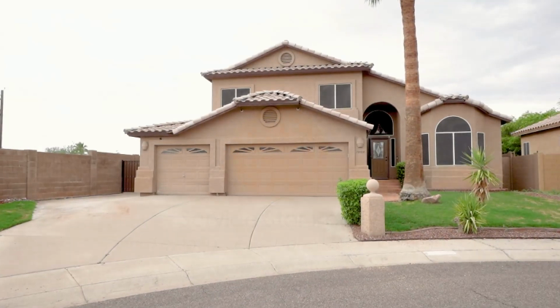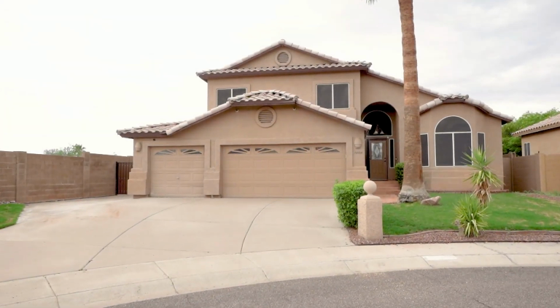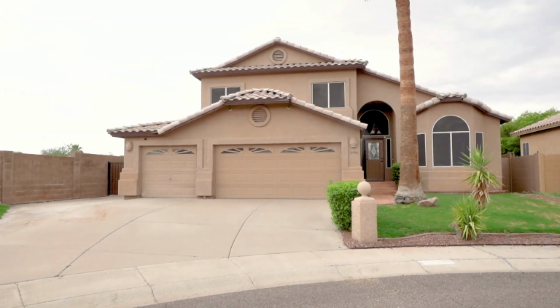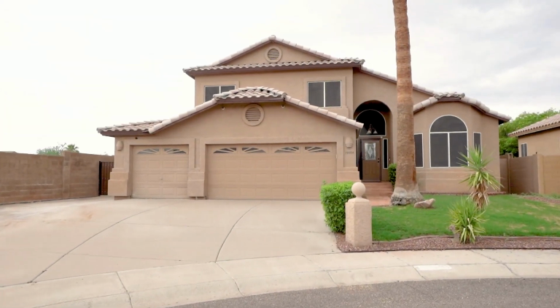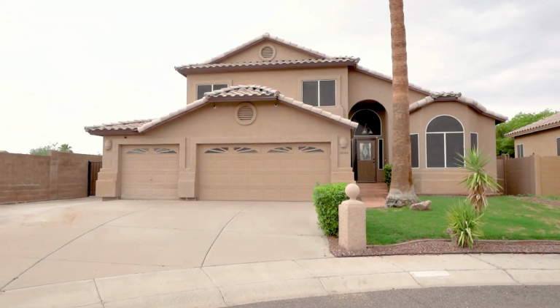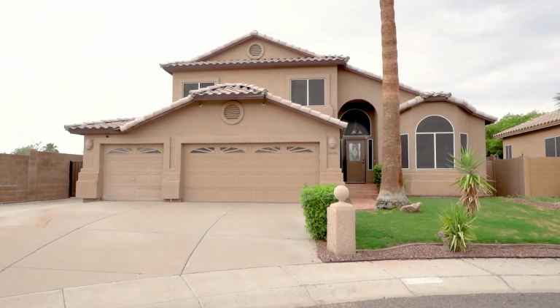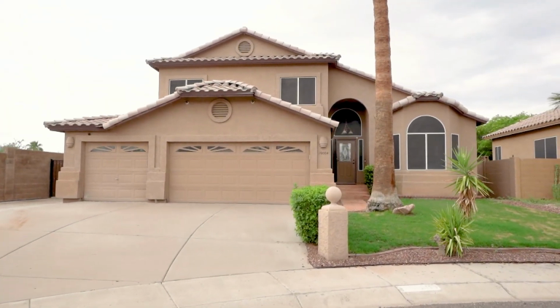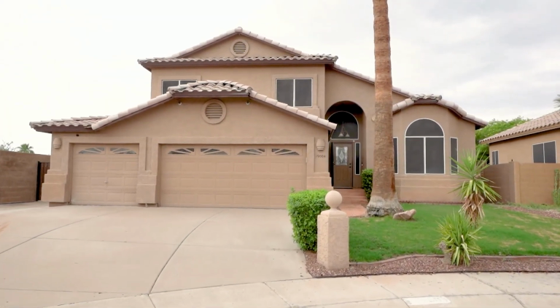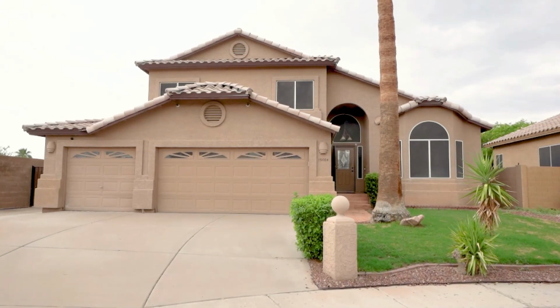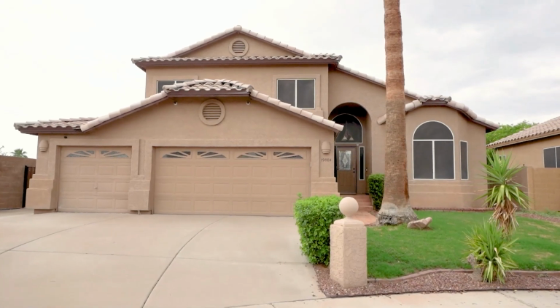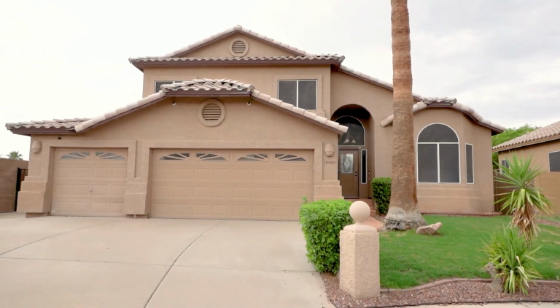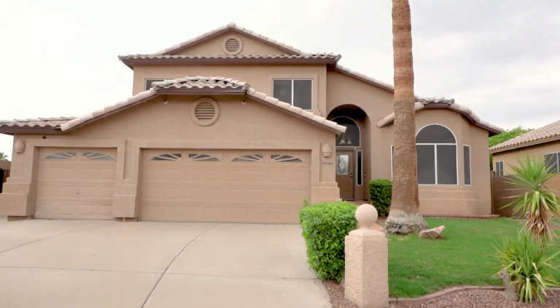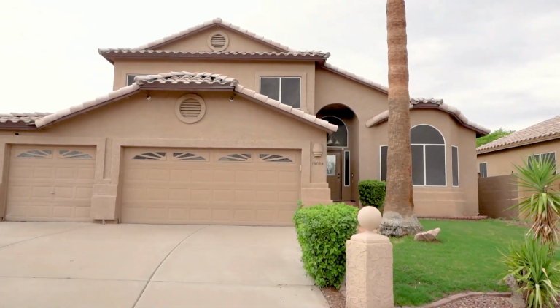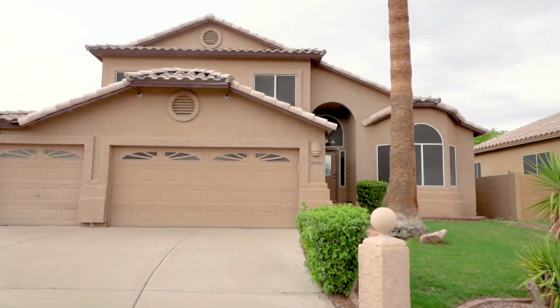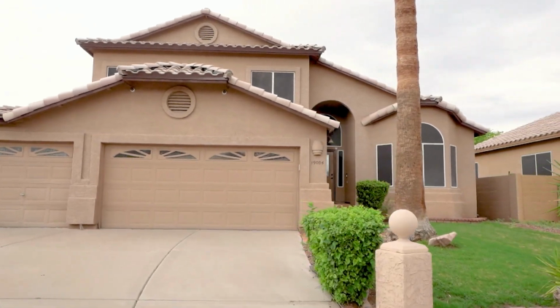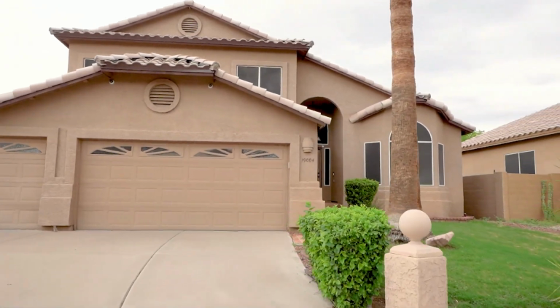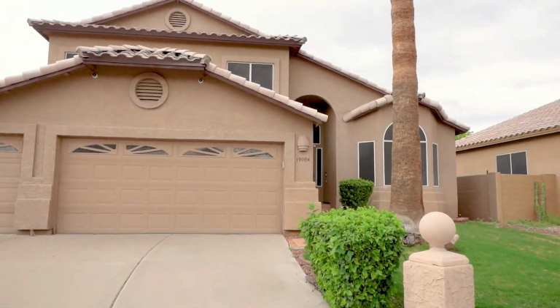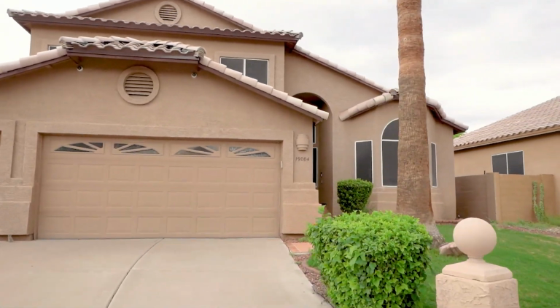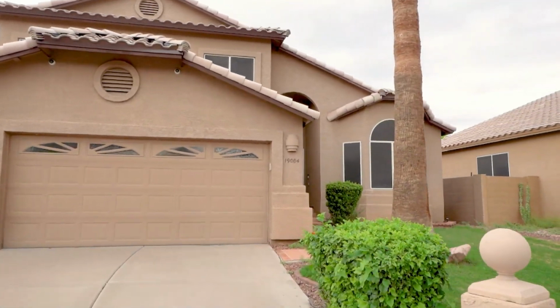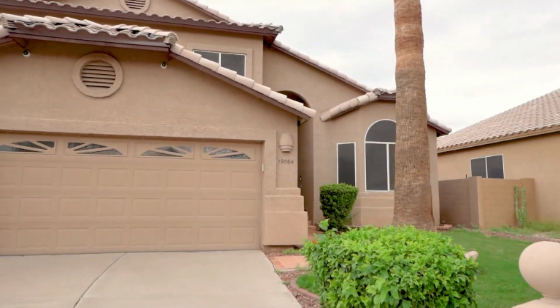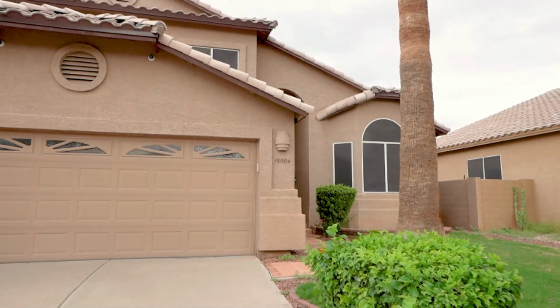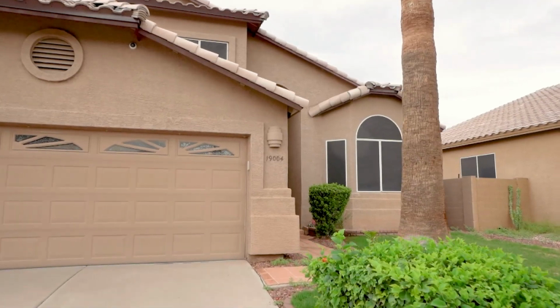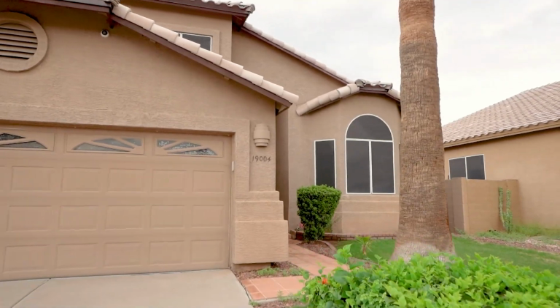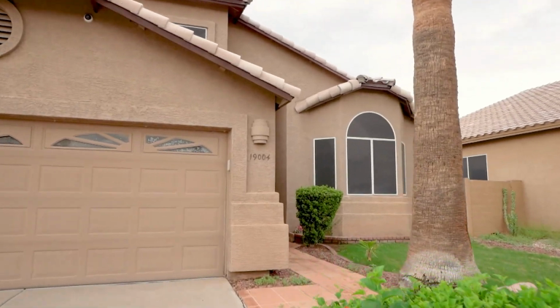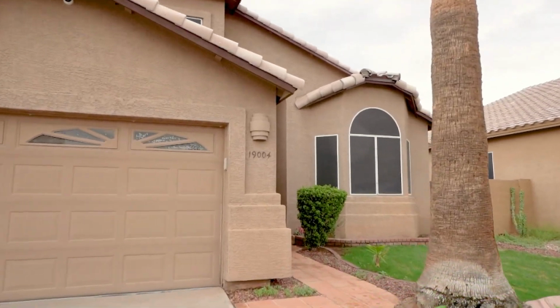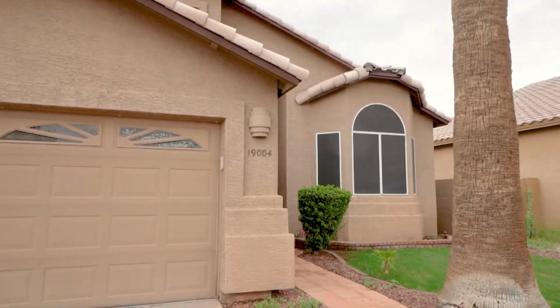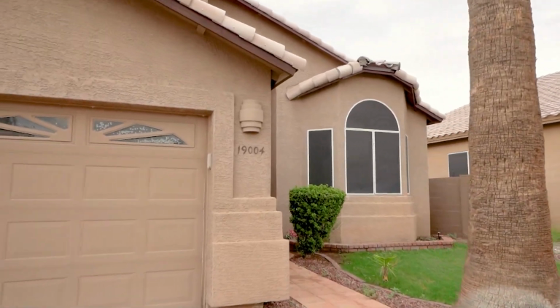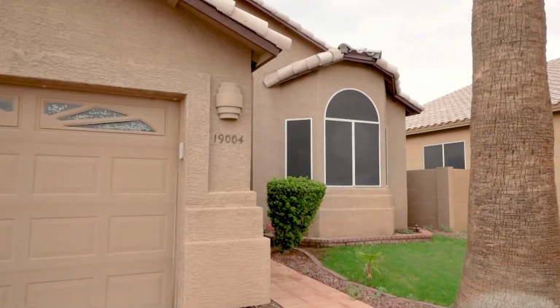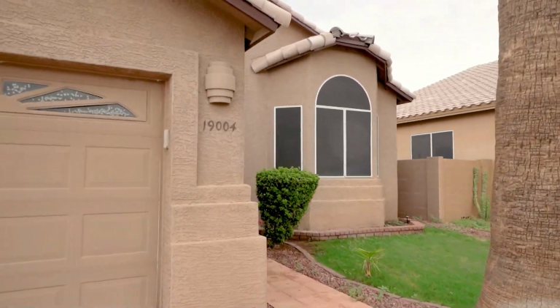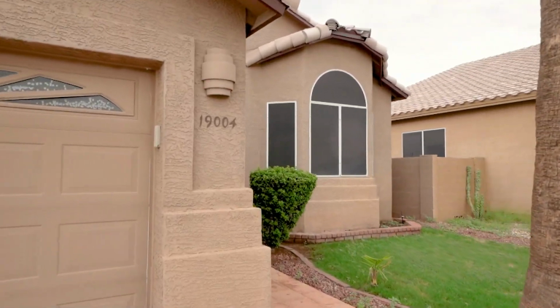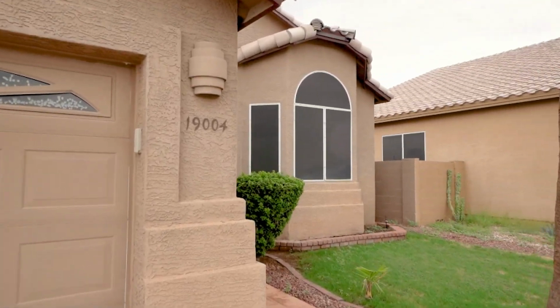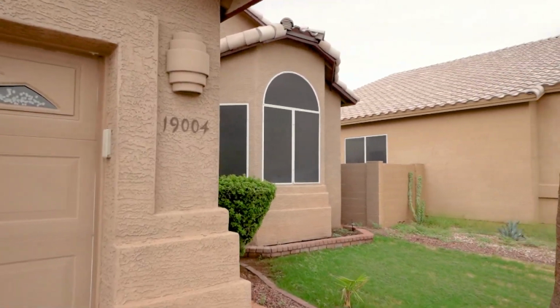Today we are going to tour 19004 North 25th Street in Phoenix, Arizona. By the end of this video, I hope you'll know whether this is a place you'd want to call home.